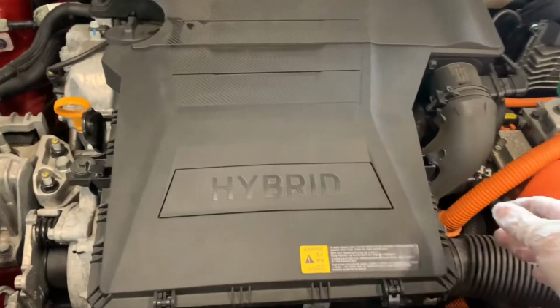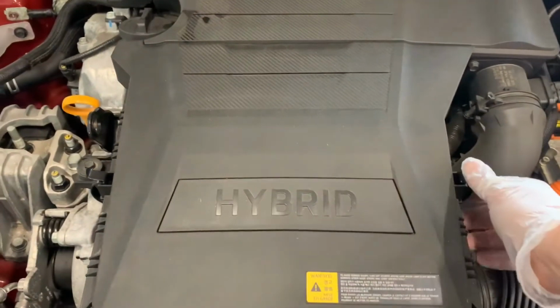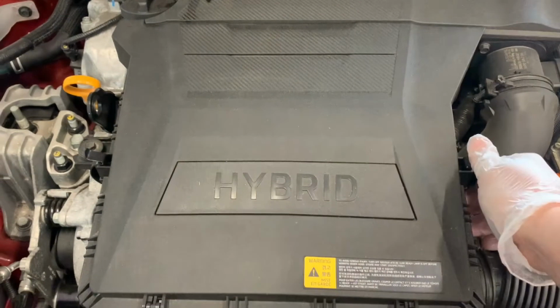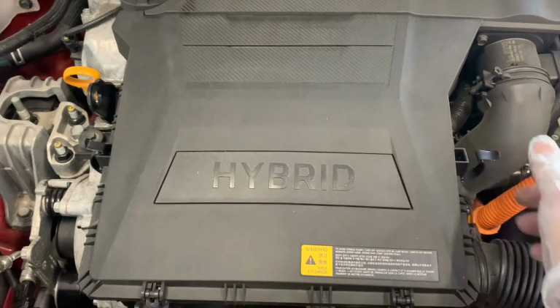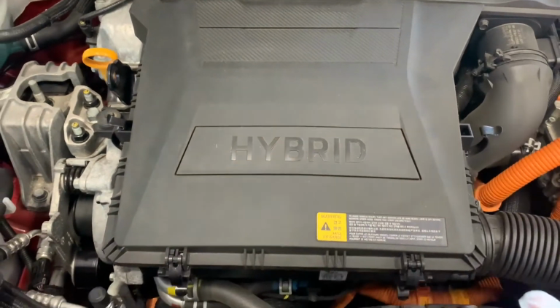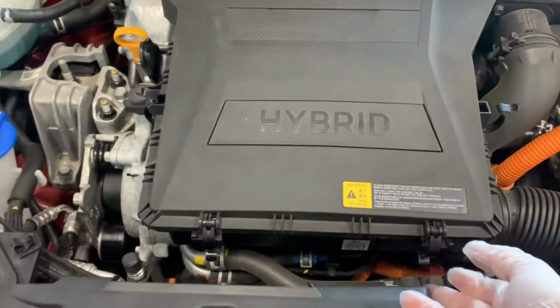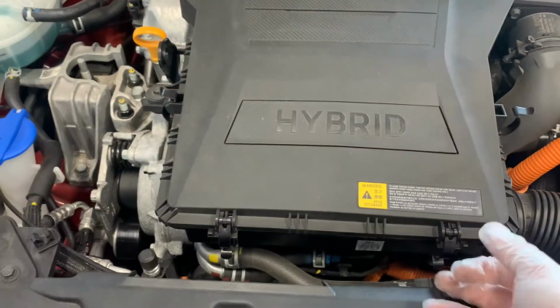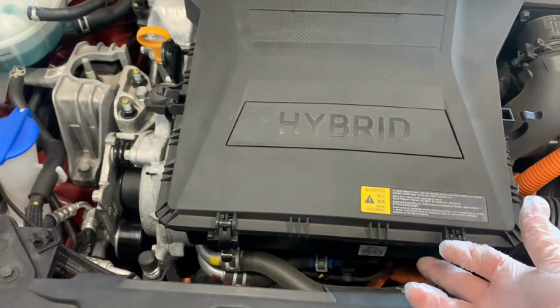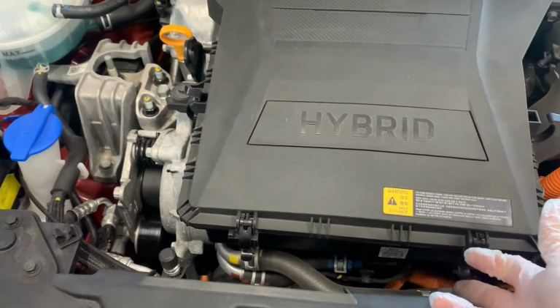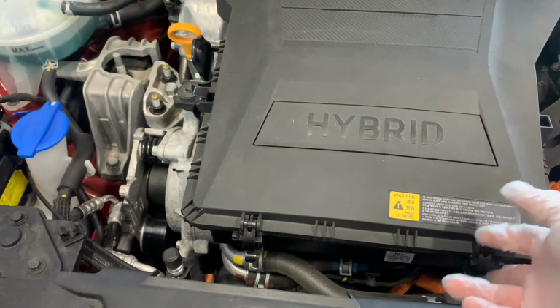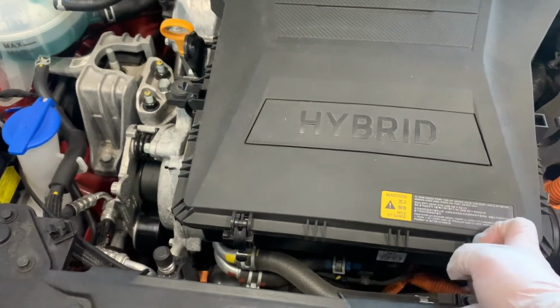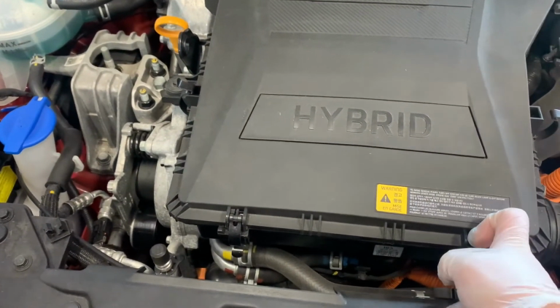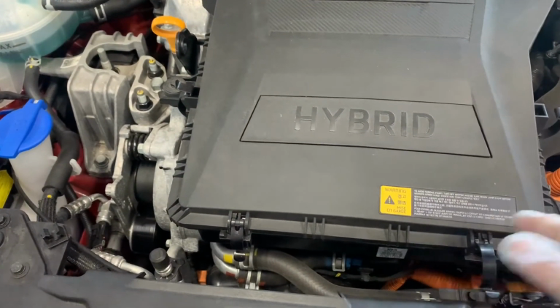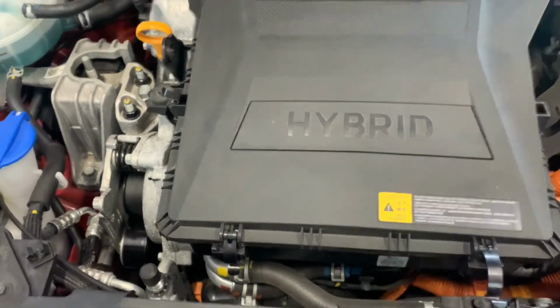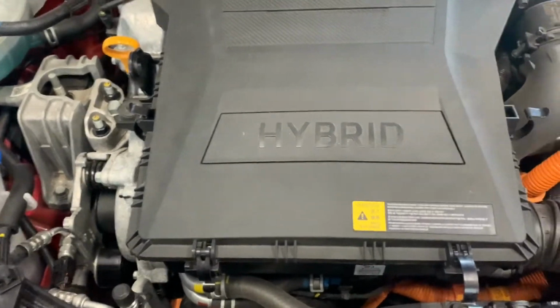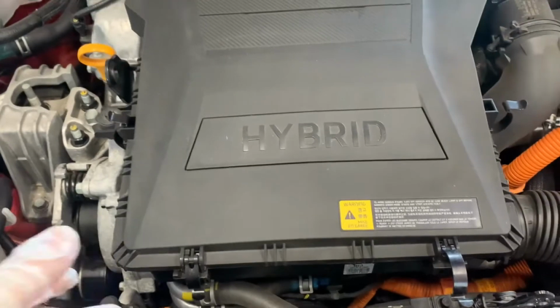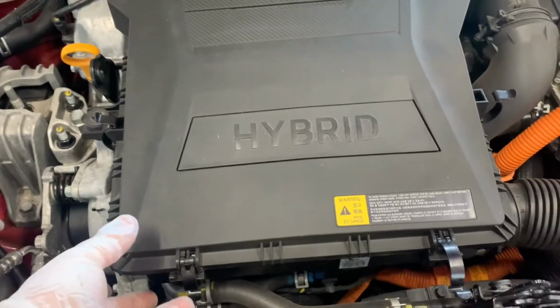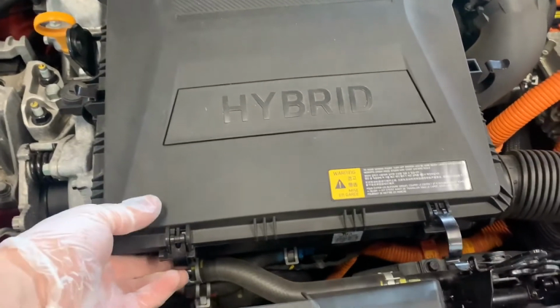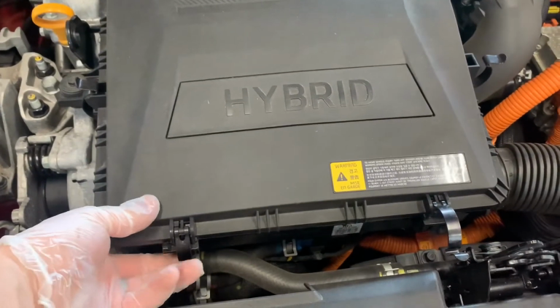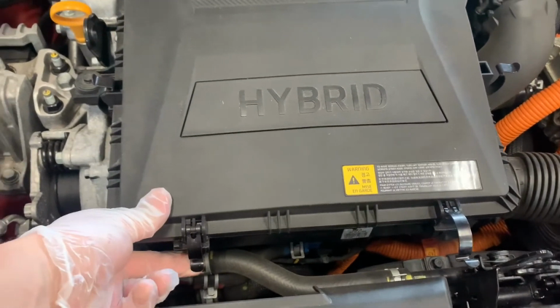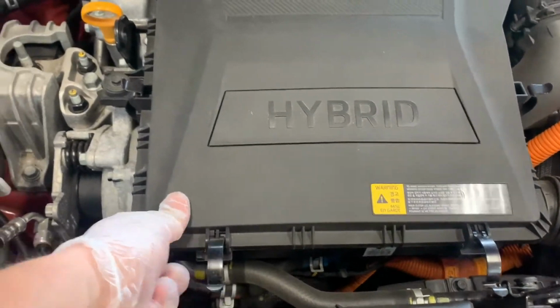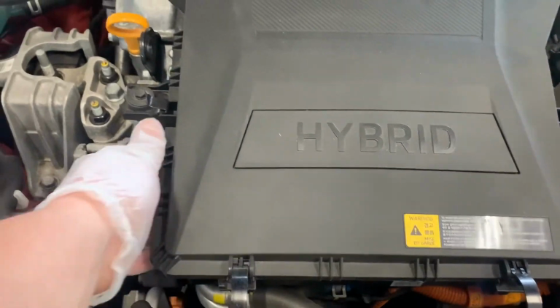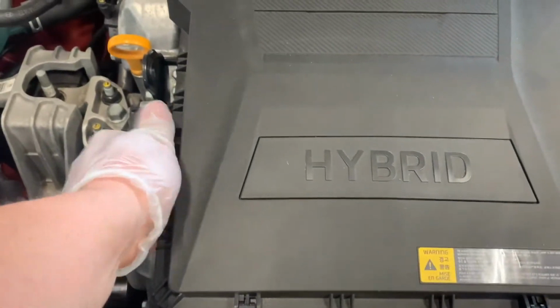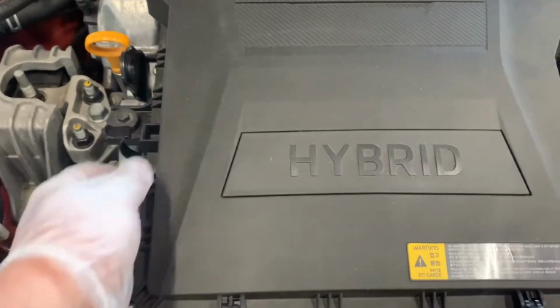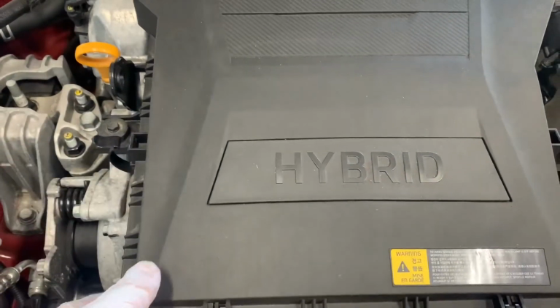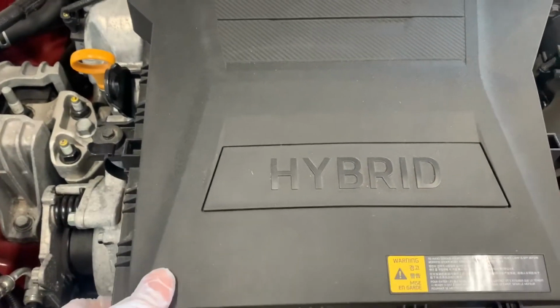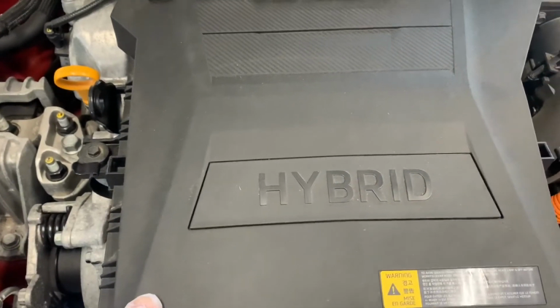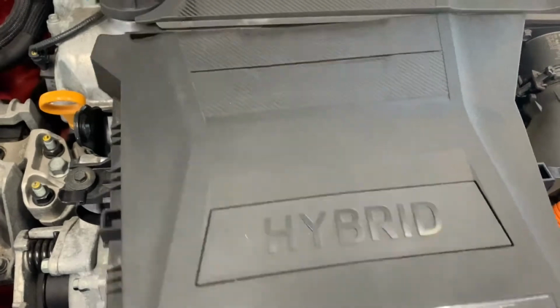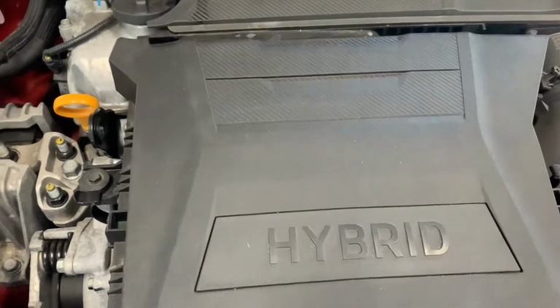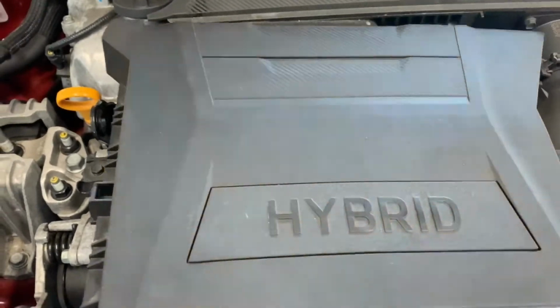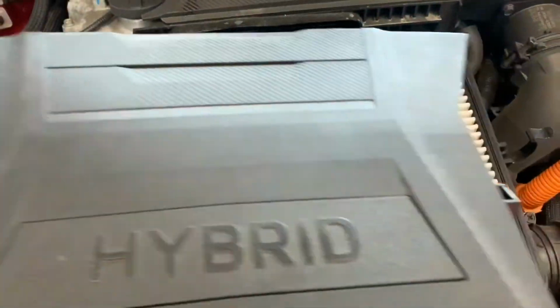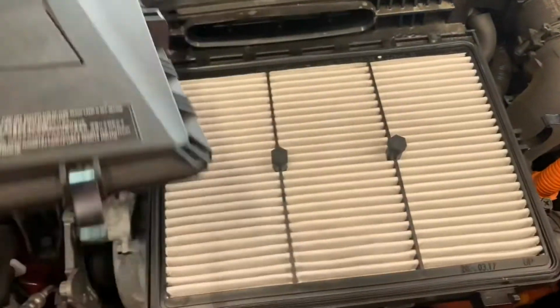As you can see, the air filter's at the bottom. You've got four clips, as I'm demonstrating here, and it hinges out front upwards. There we go.